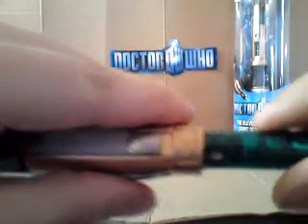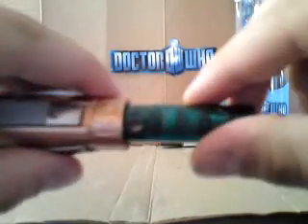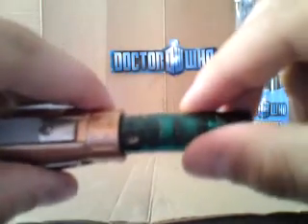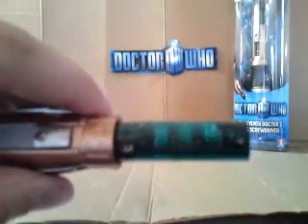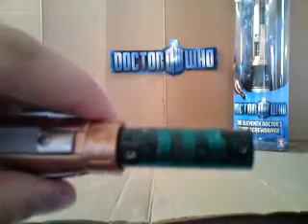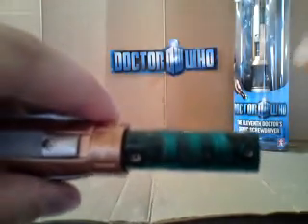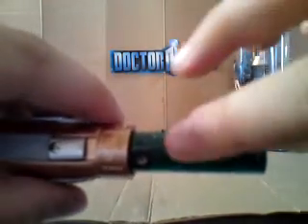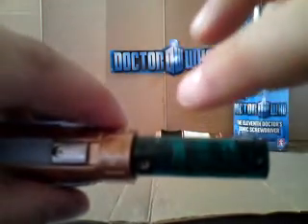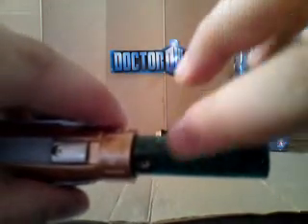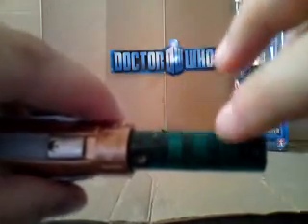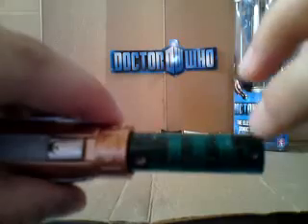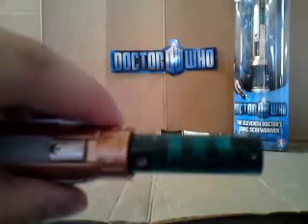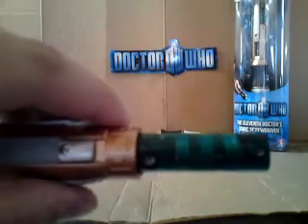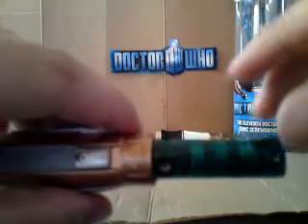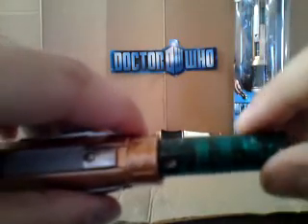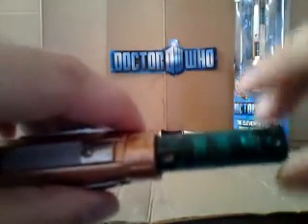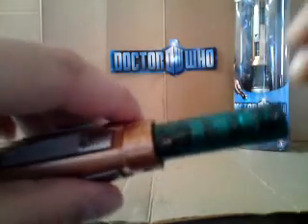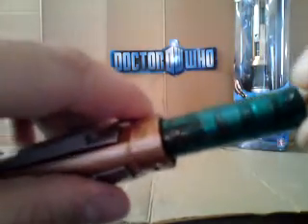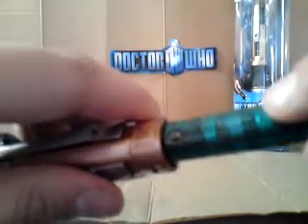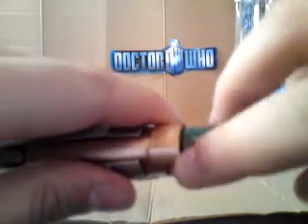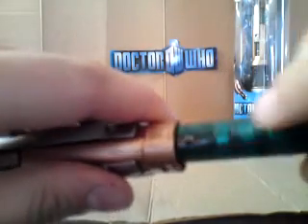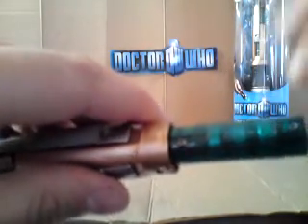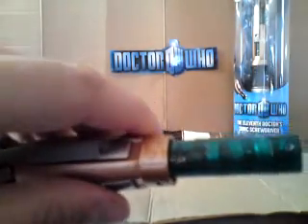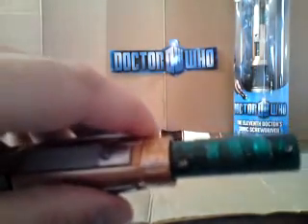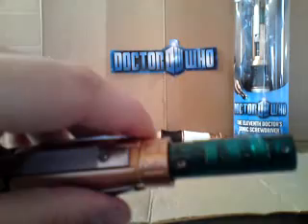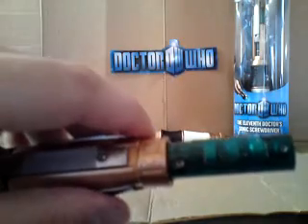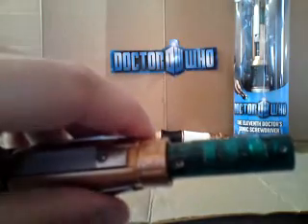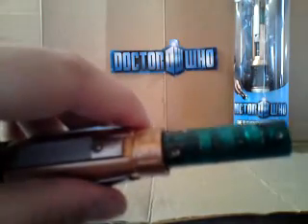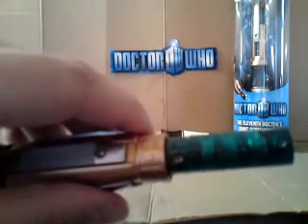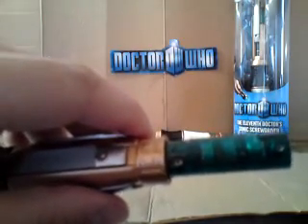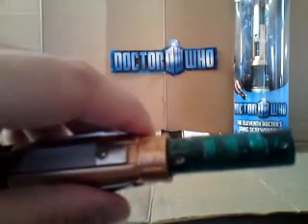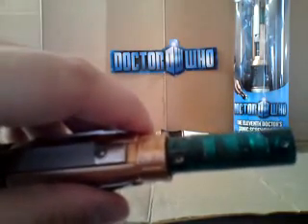That takes this section away completely, and then you can insert the three batteries that come in the pack. In order to put it back on again, put the screws back in. You can use a big screwdriver if you want, but be careful because you could strip the screw head.